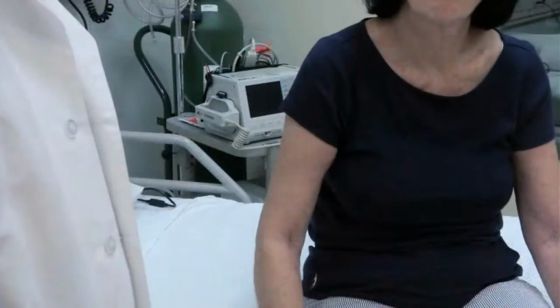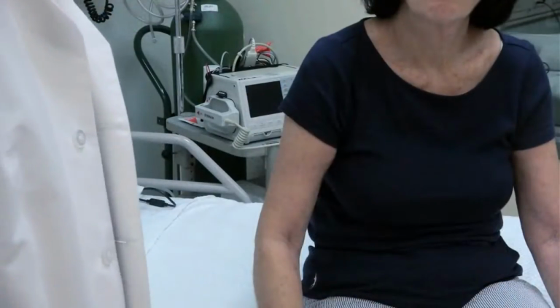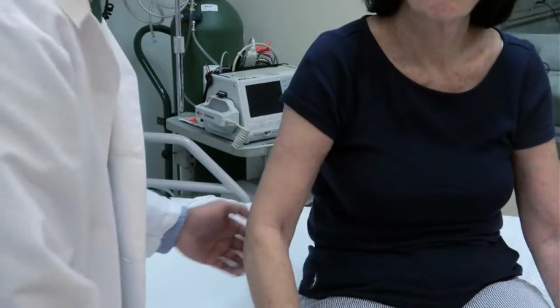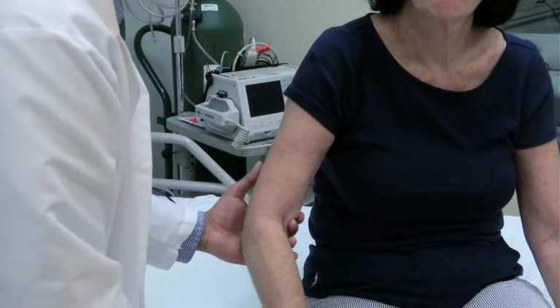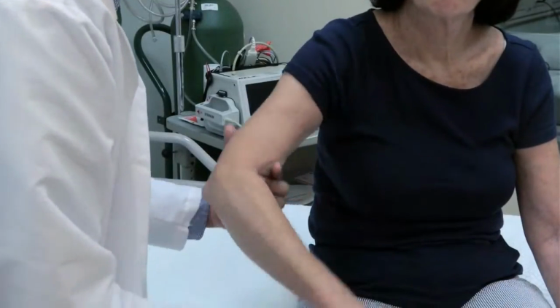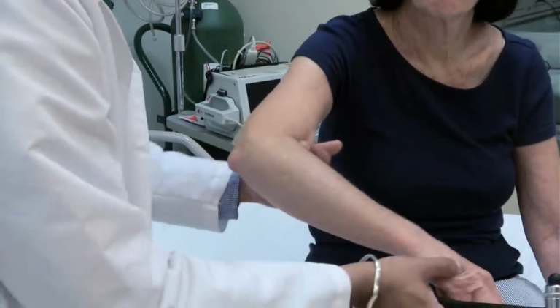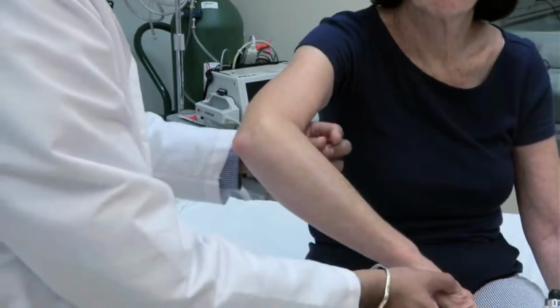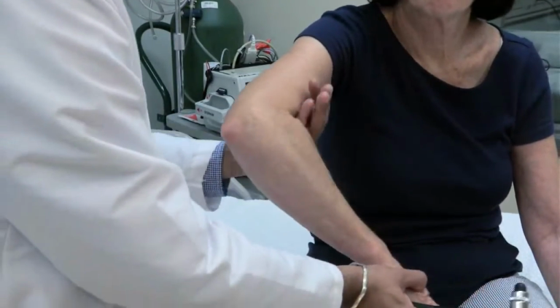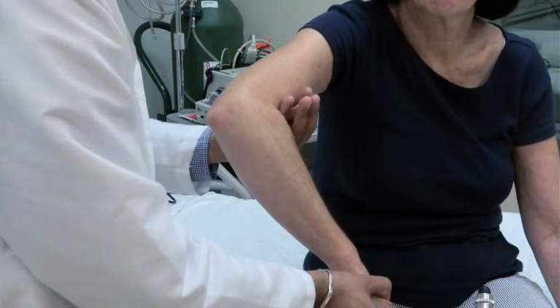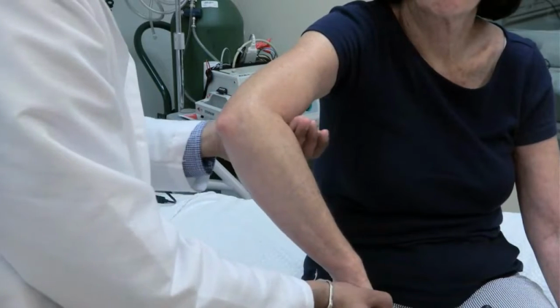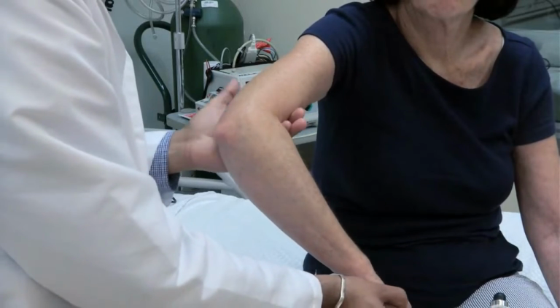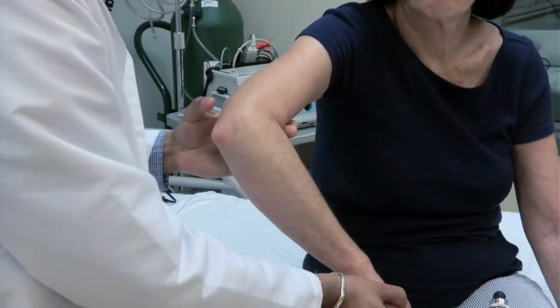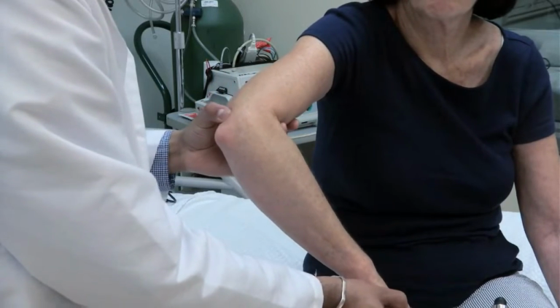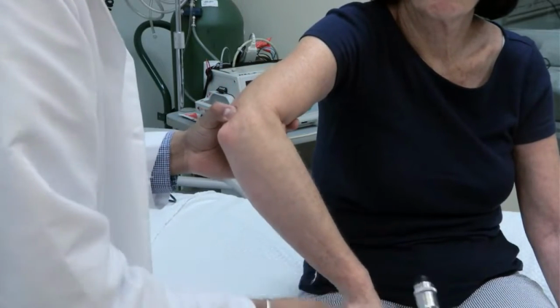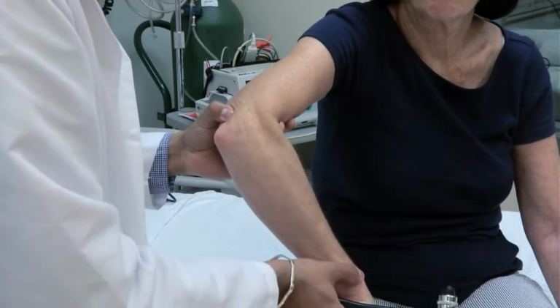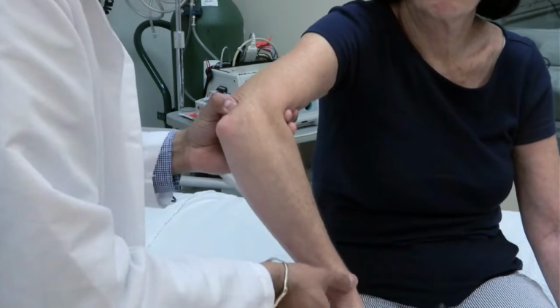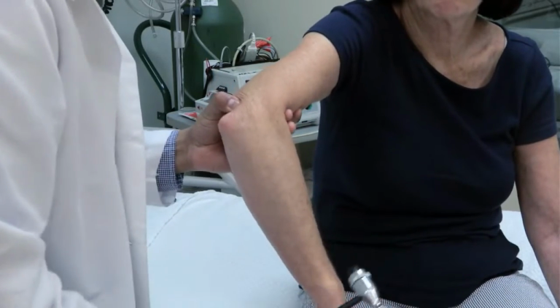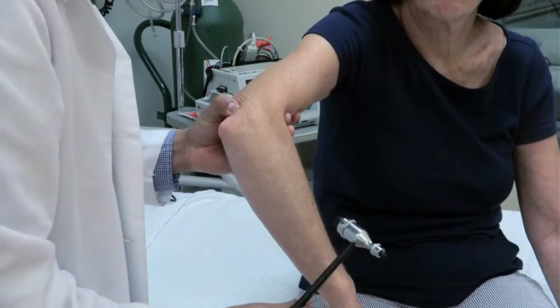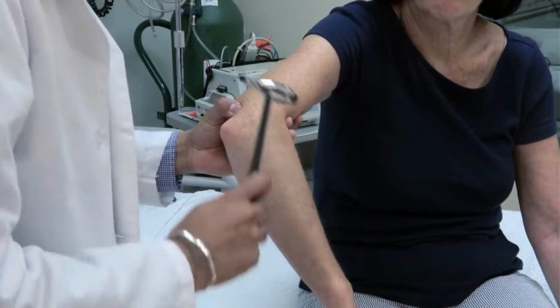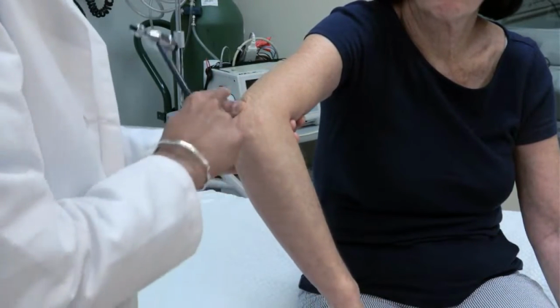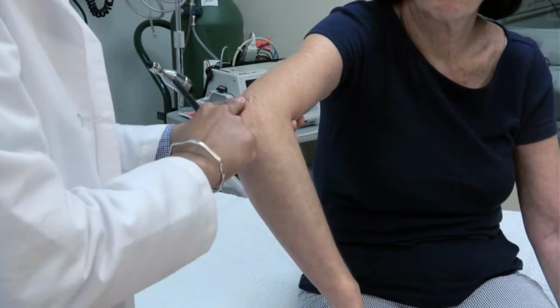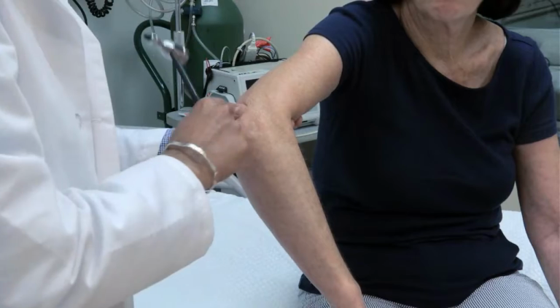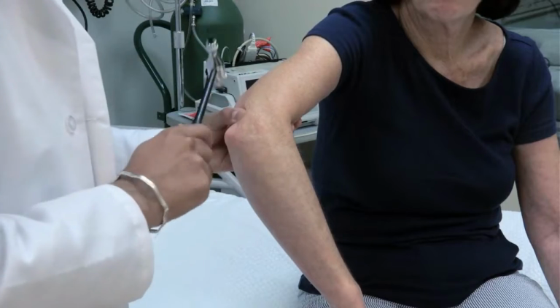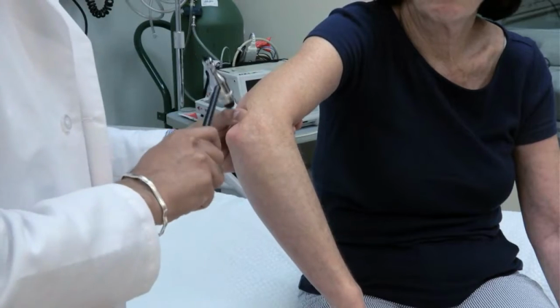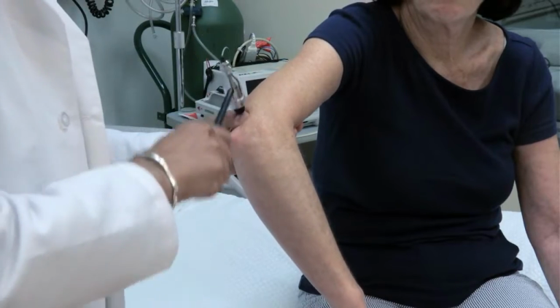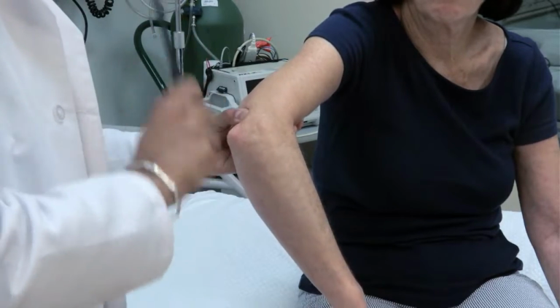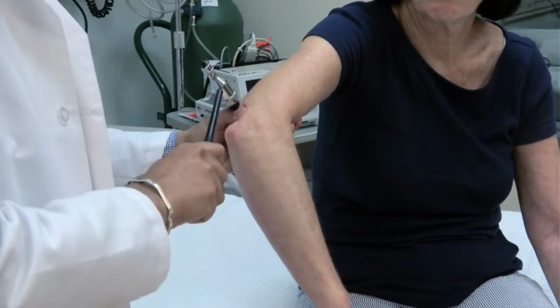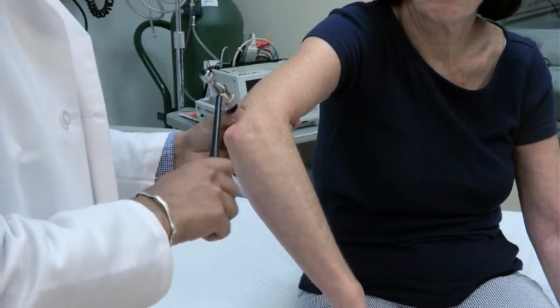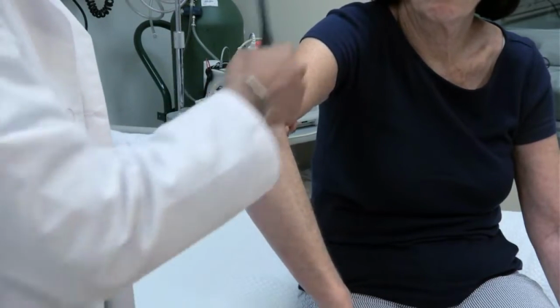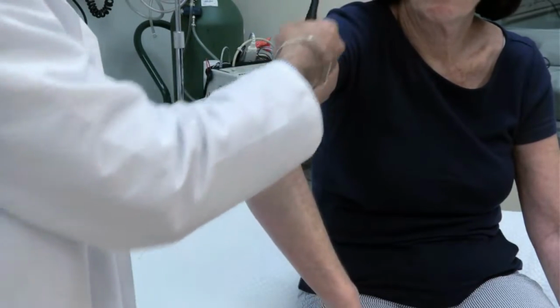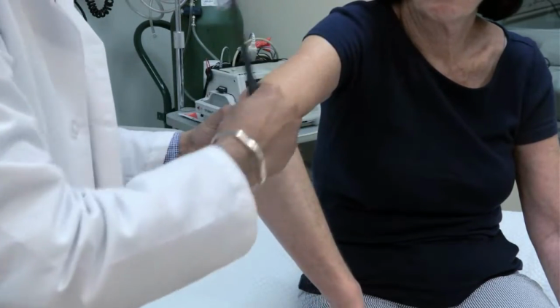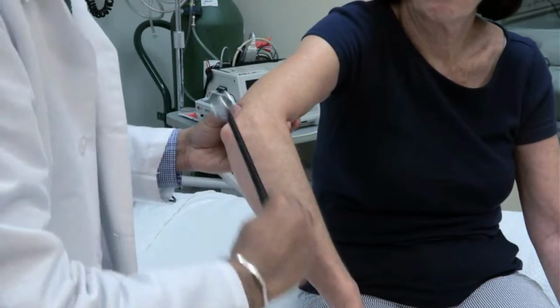Test the triceps reflex with the patient's elbow held suspended in your hand. Encourage her to let the arm hang limp. Palpate the triceps tendon with your thumb and strike your thumb. Look for extension of the forearm.